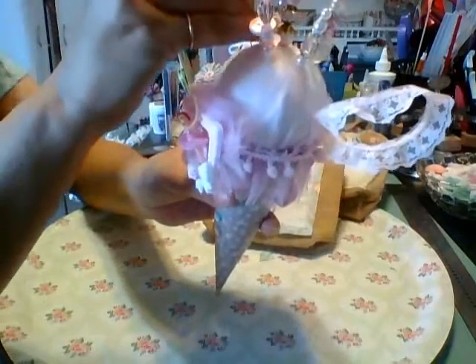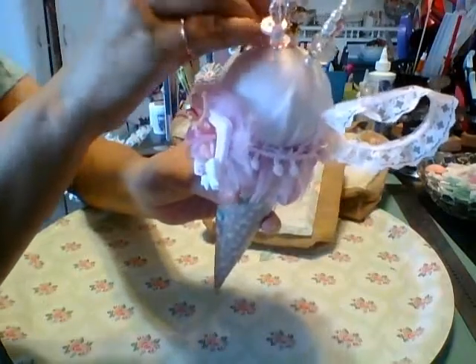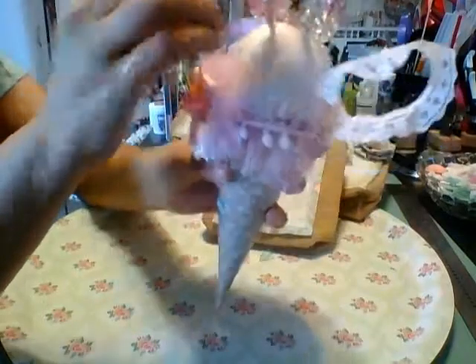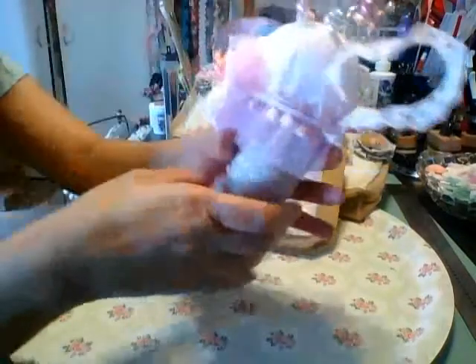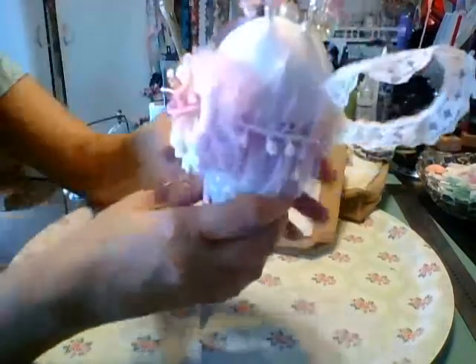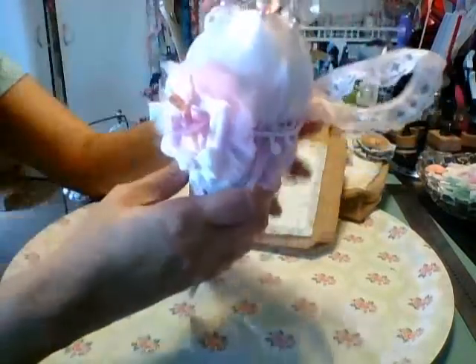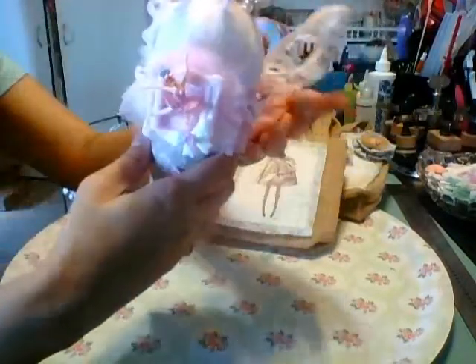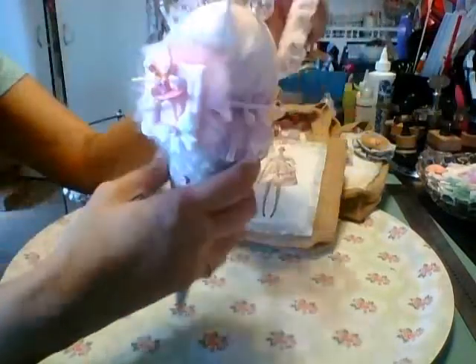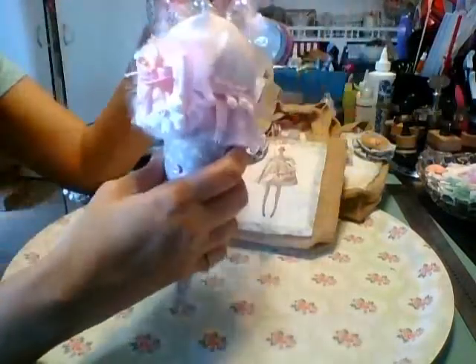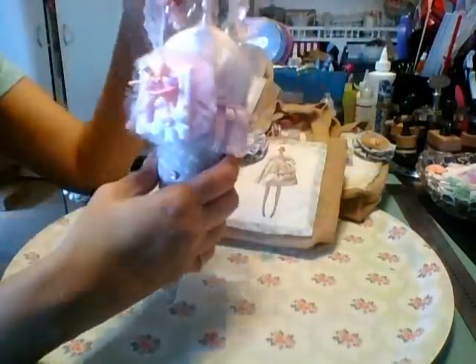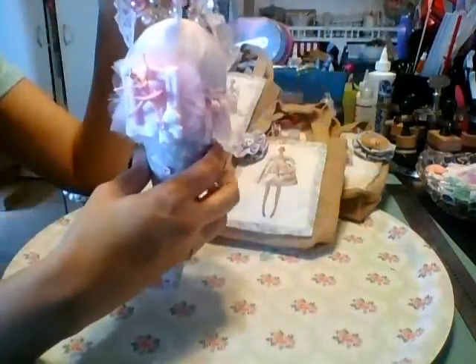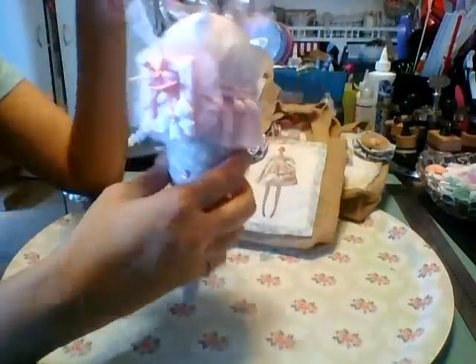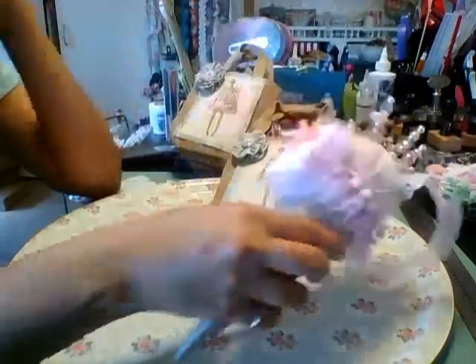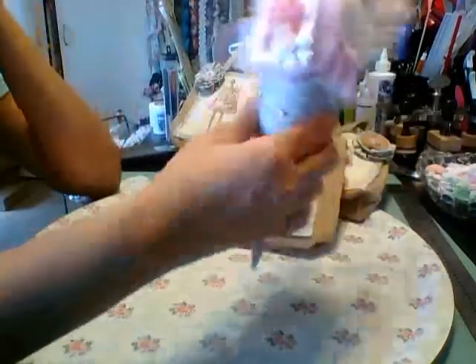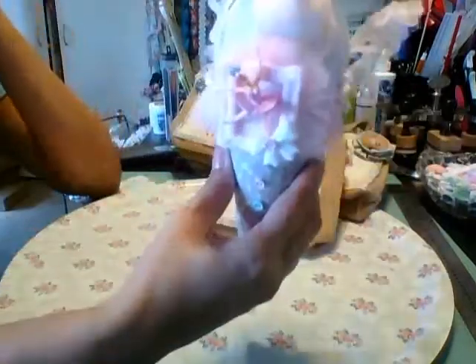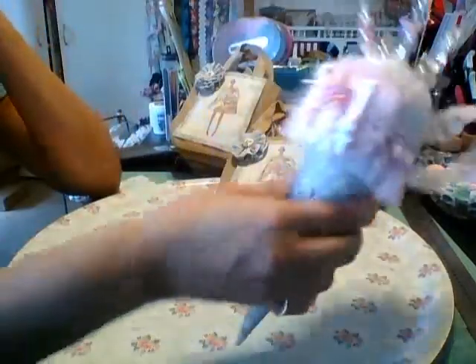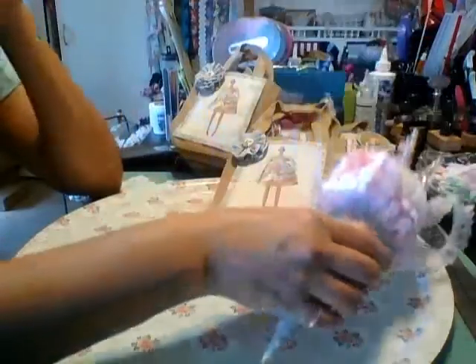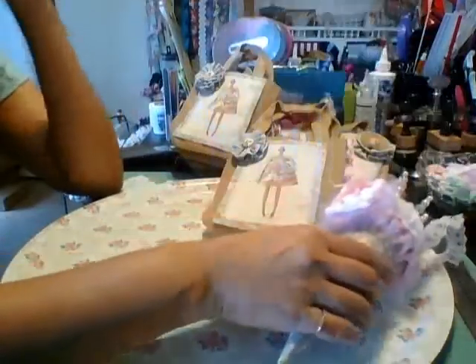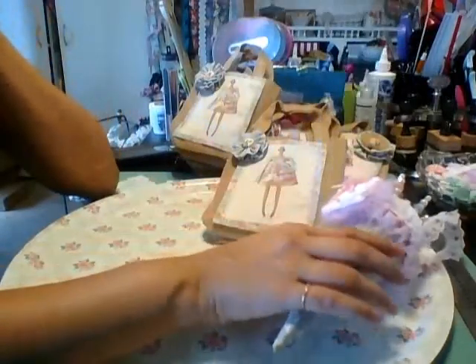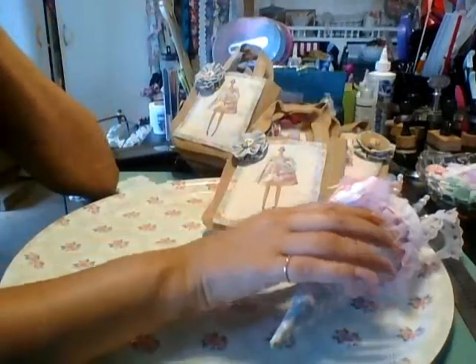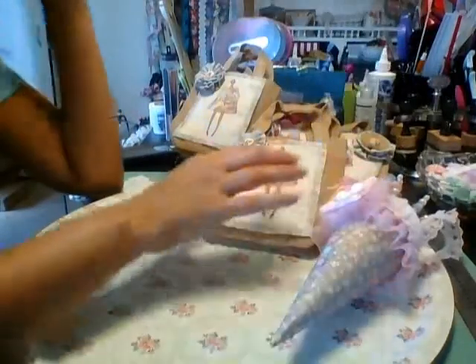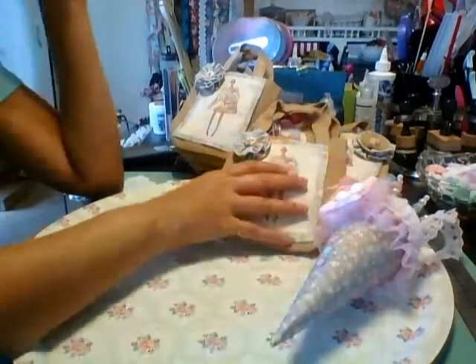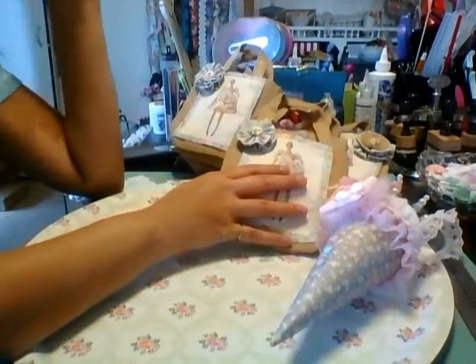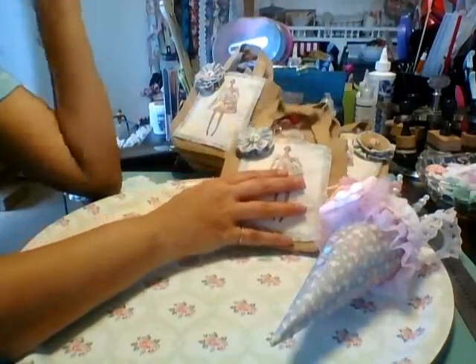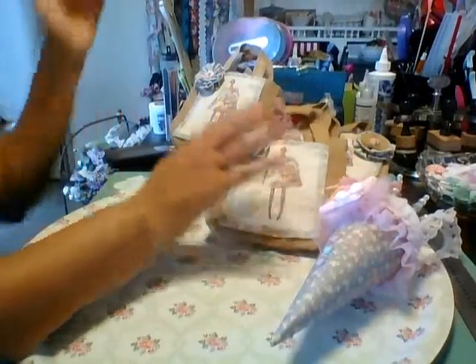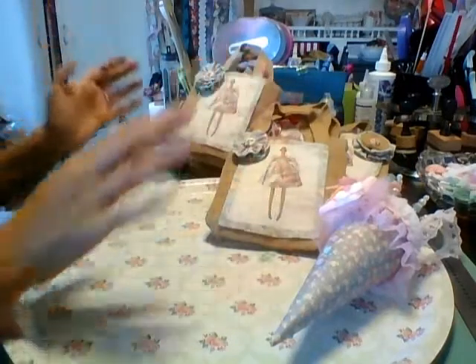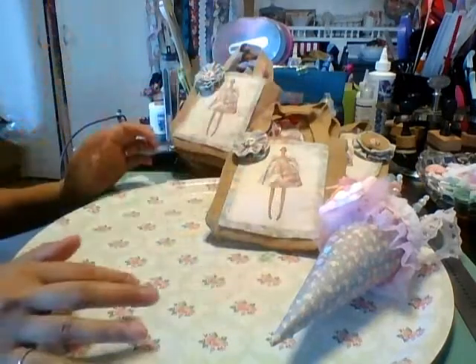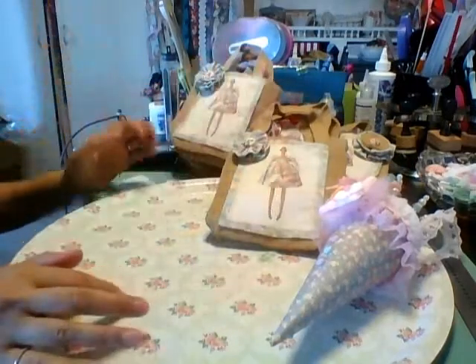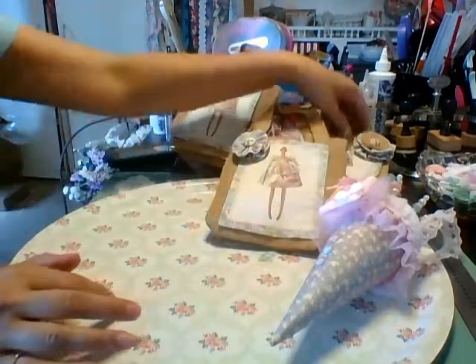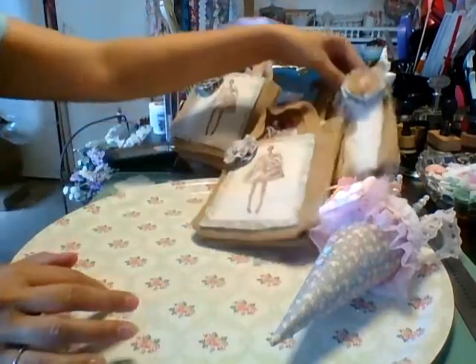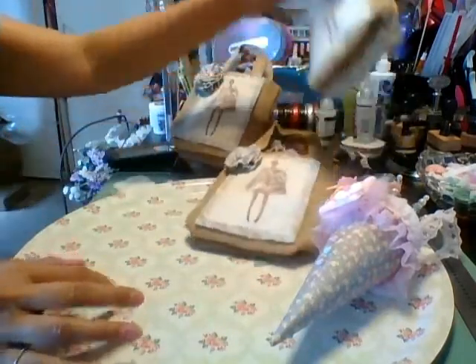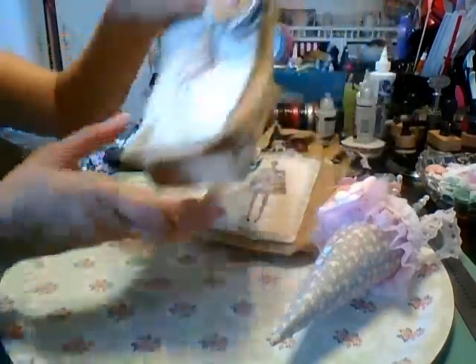So I hope she likes it, and that's that. So that was all we were supposed to create. Then of course, when you're doing a swap, you always create a little bit more. So this is the bag that I made her.